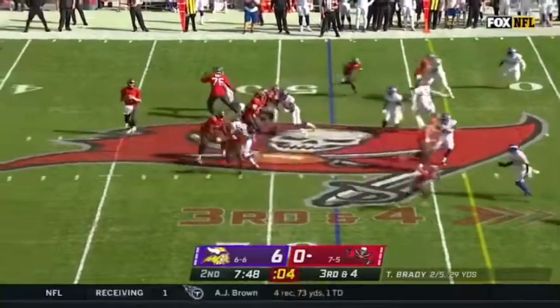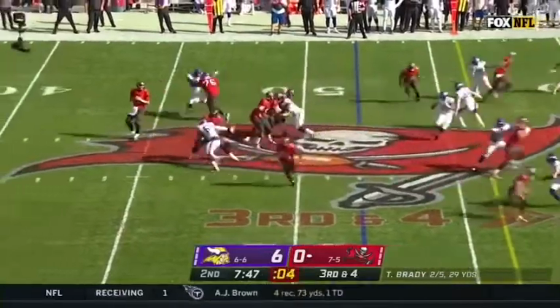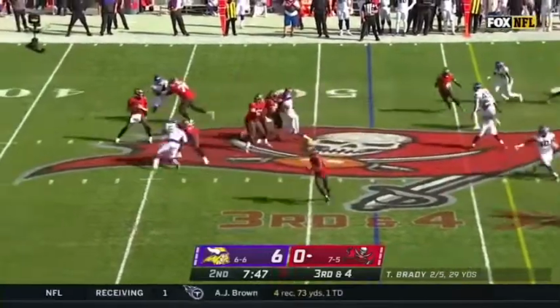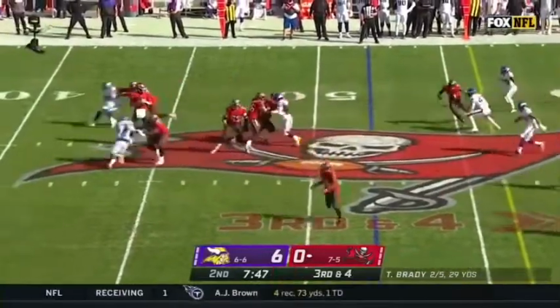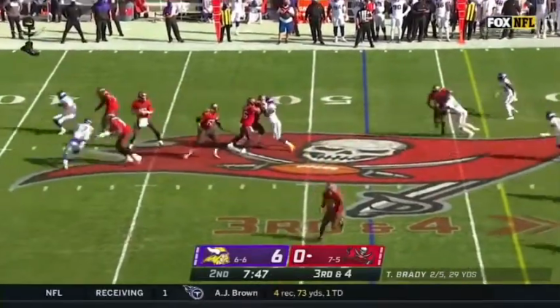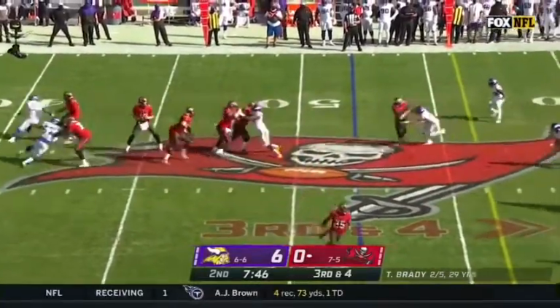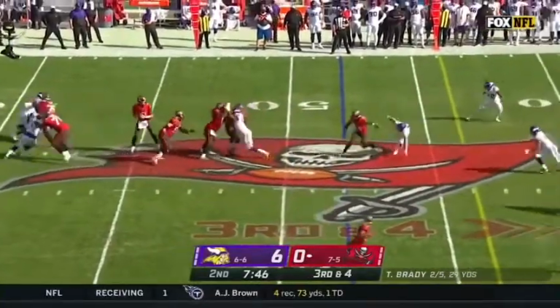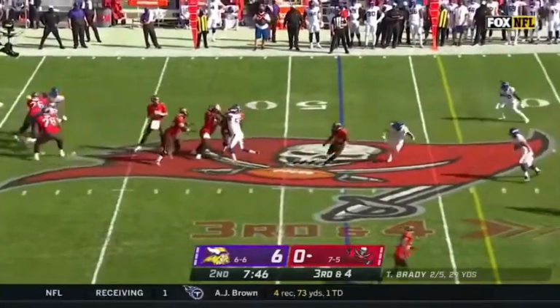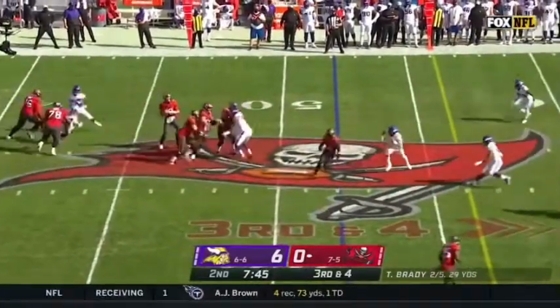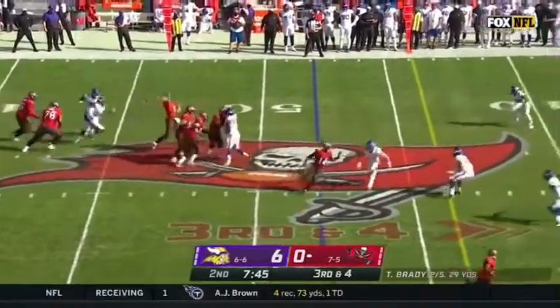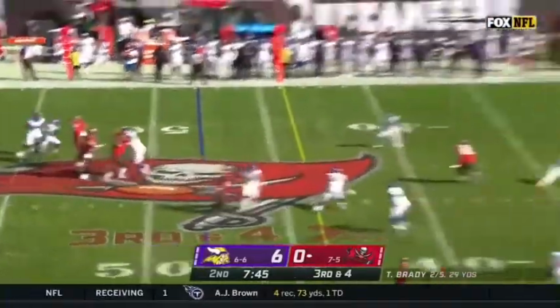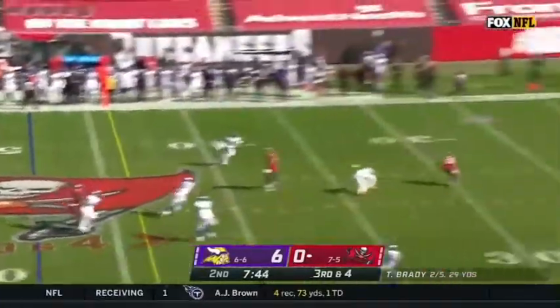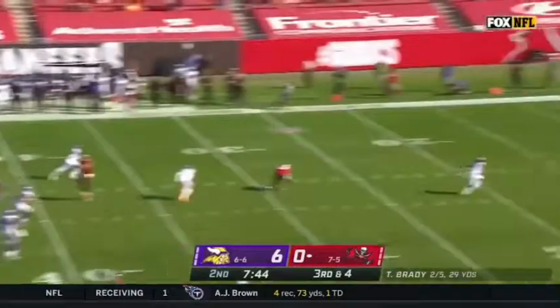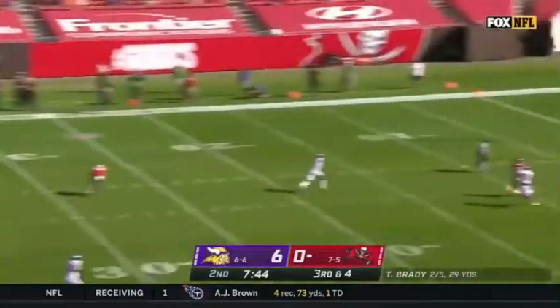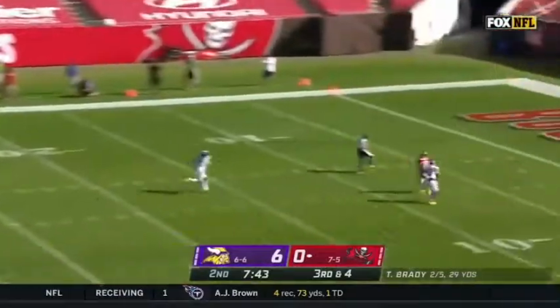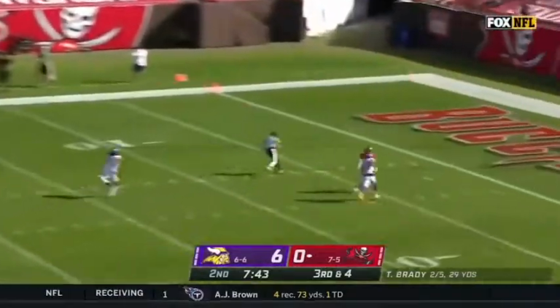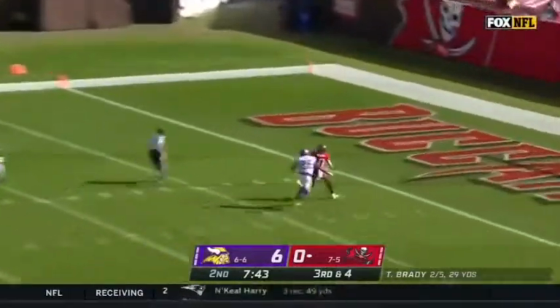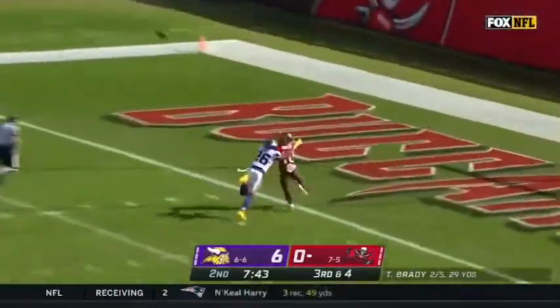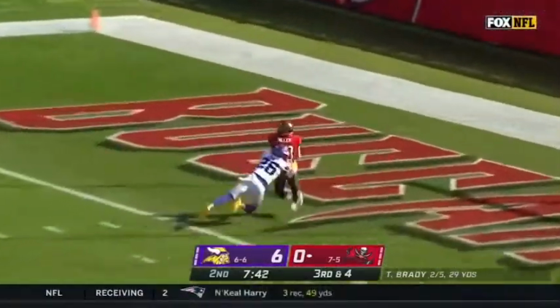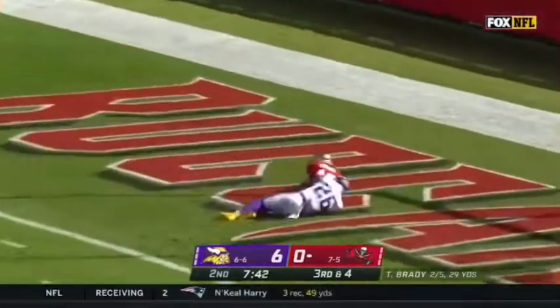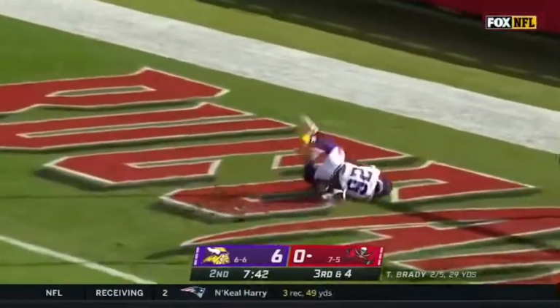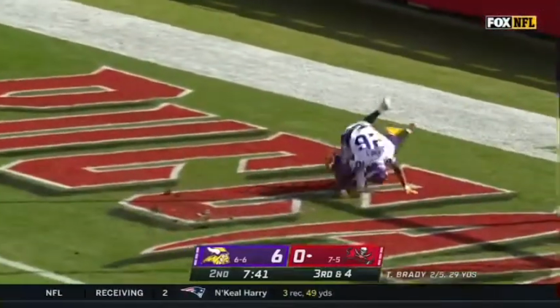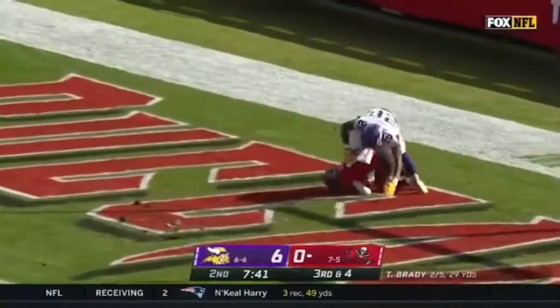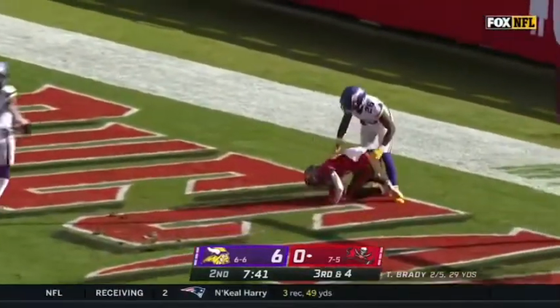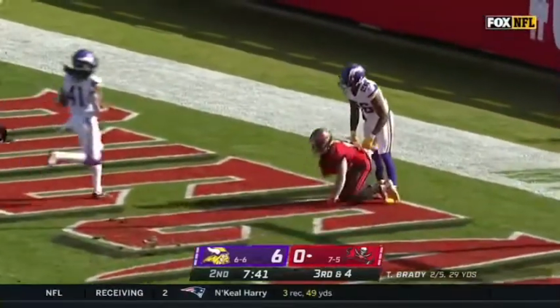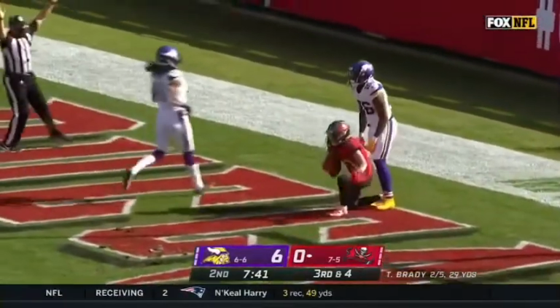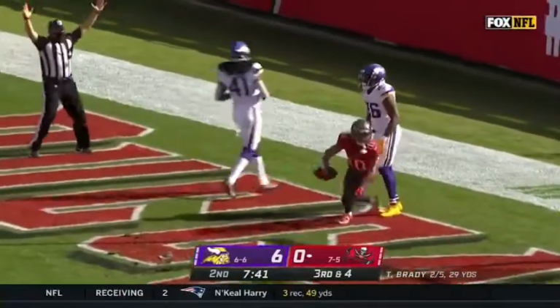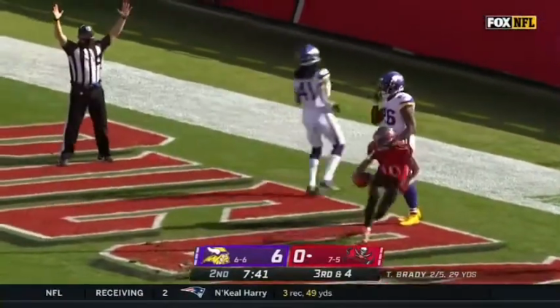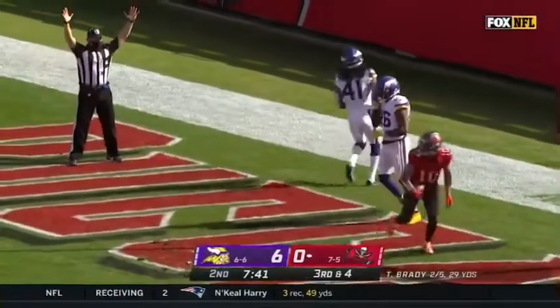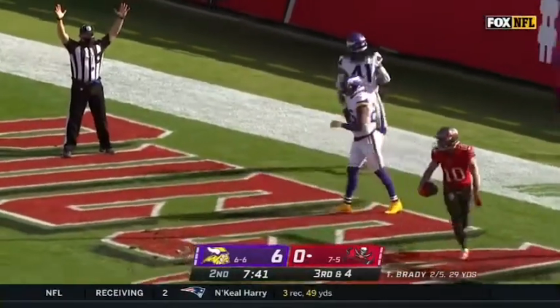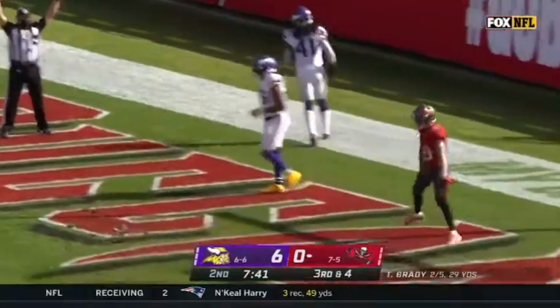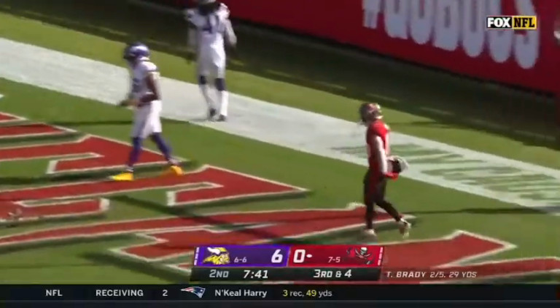The first snap in Vikings territory for Tampa Bay. Brady all day — downfield. Touchdown, Scott Miller.